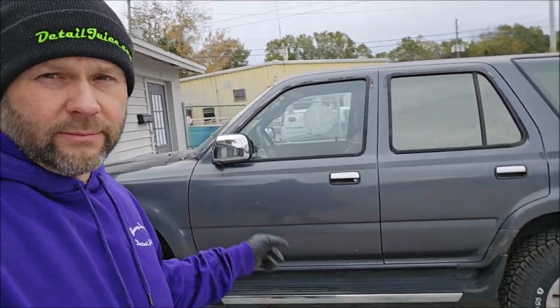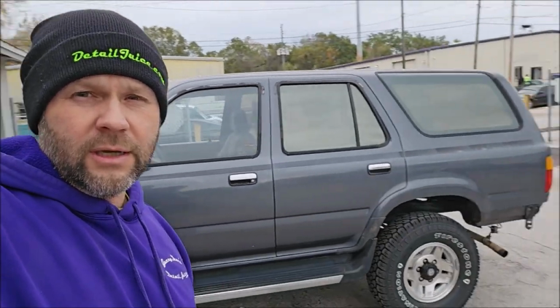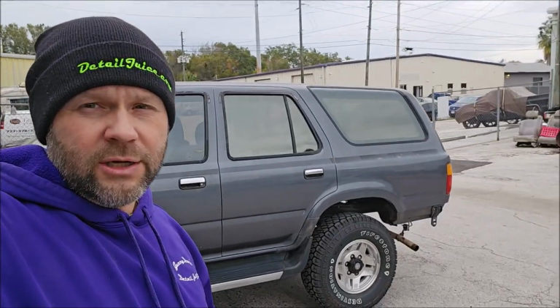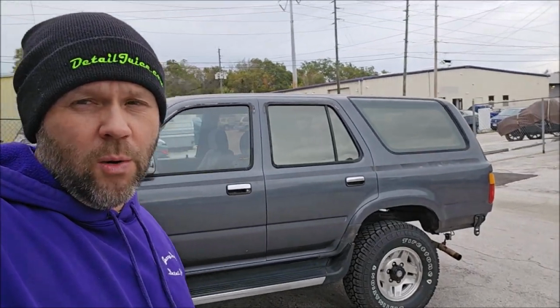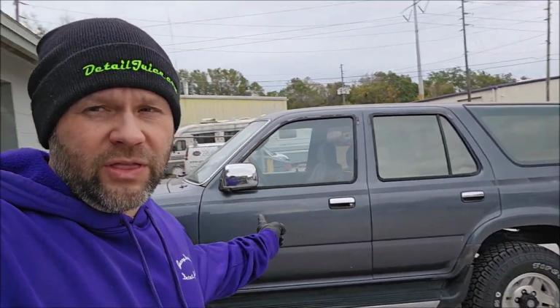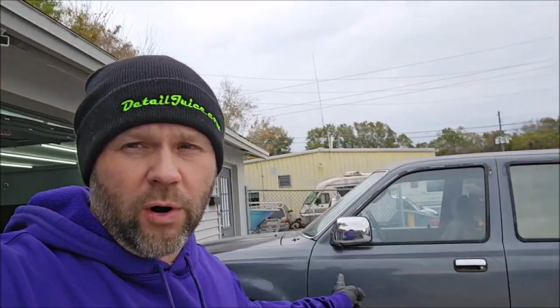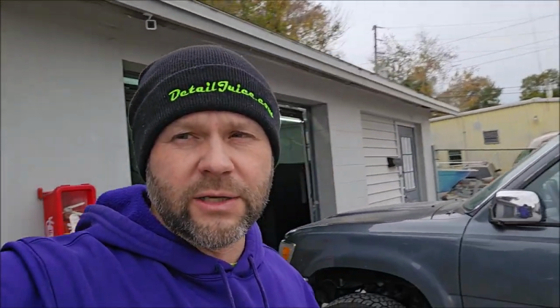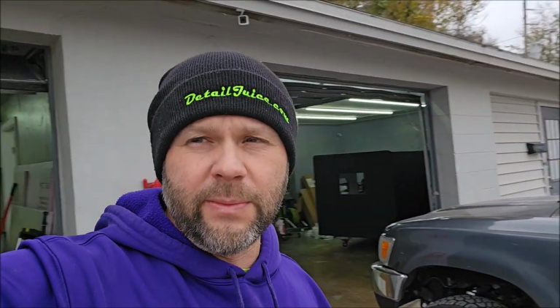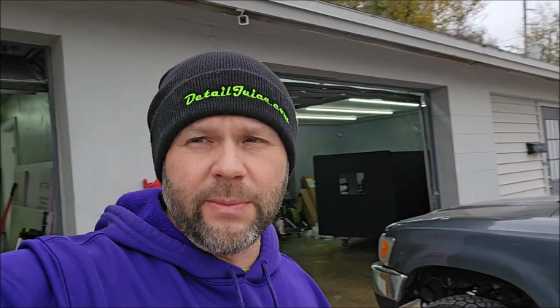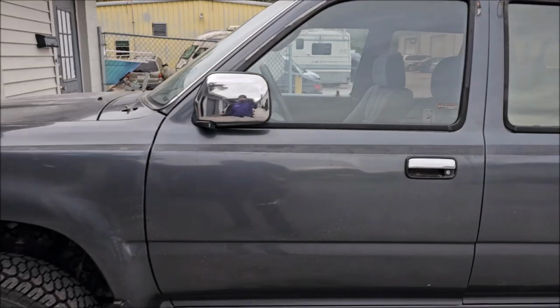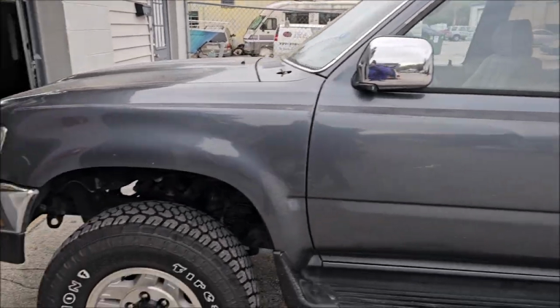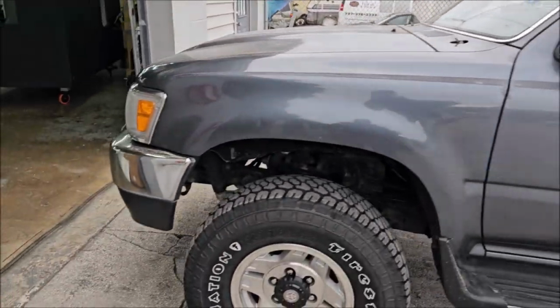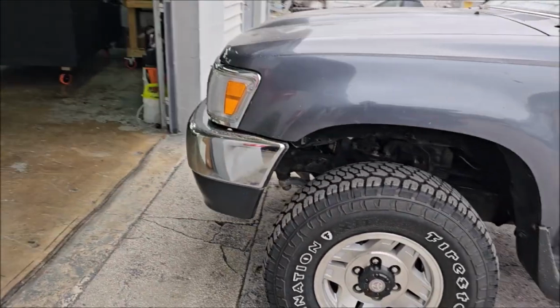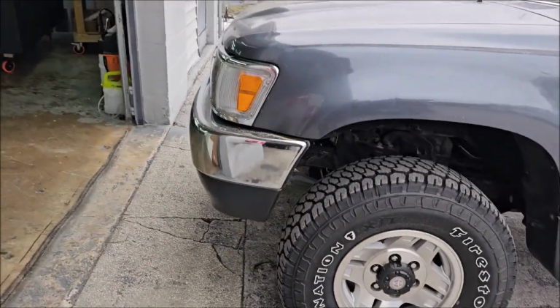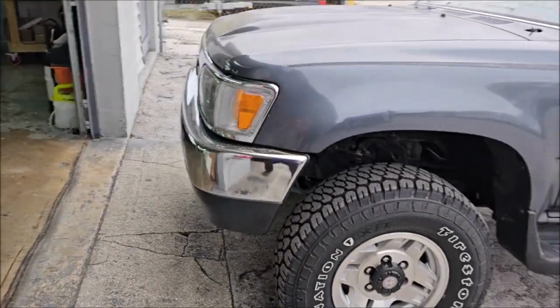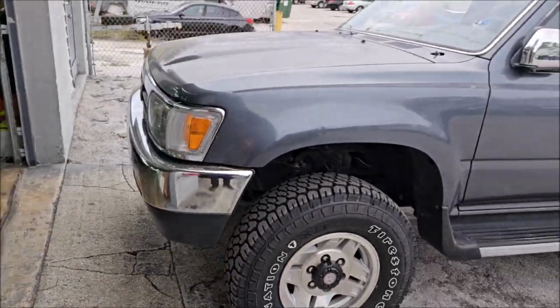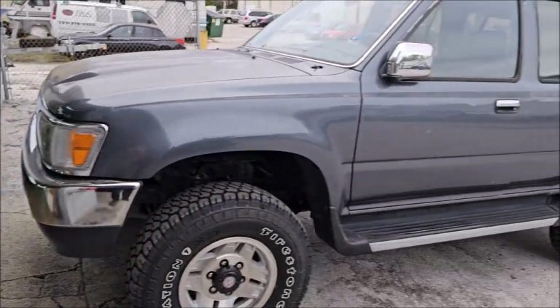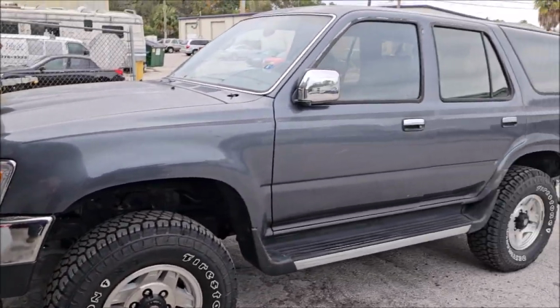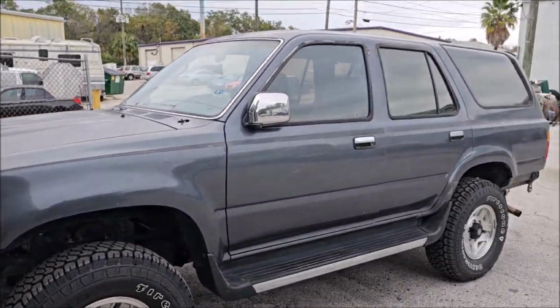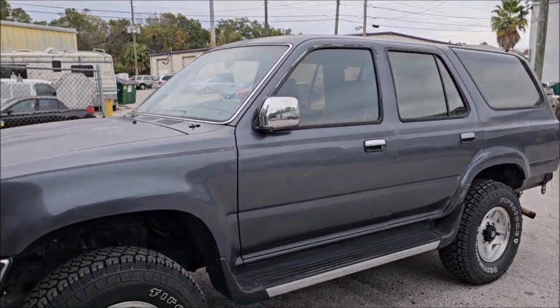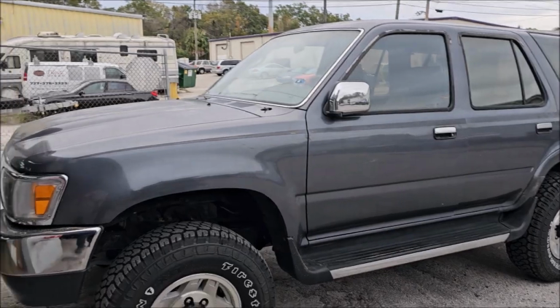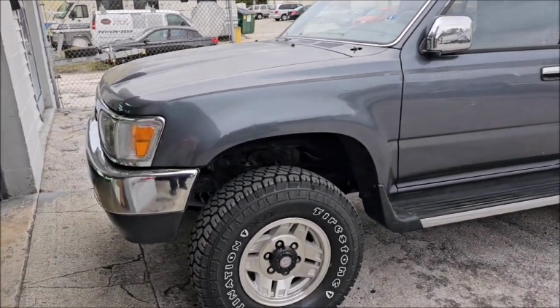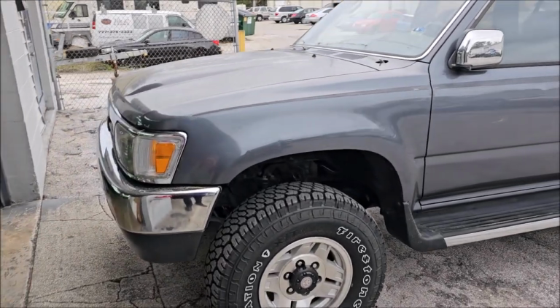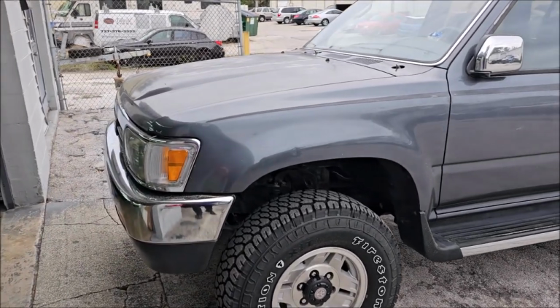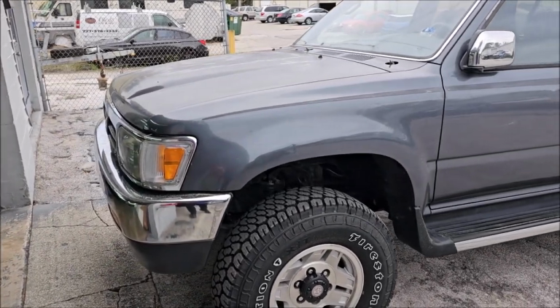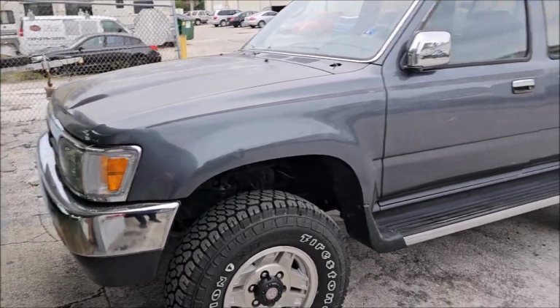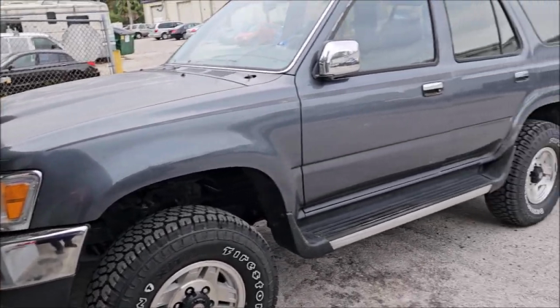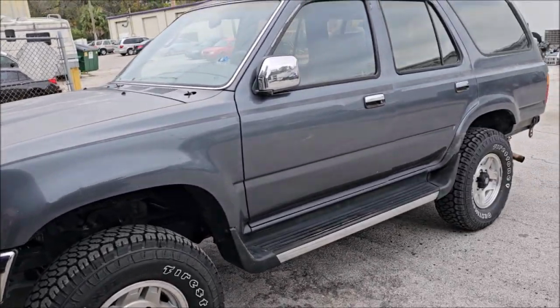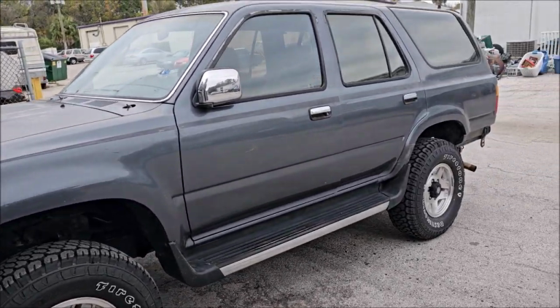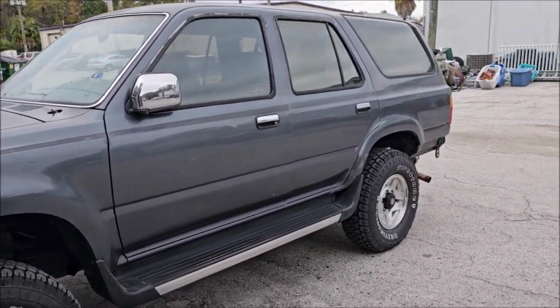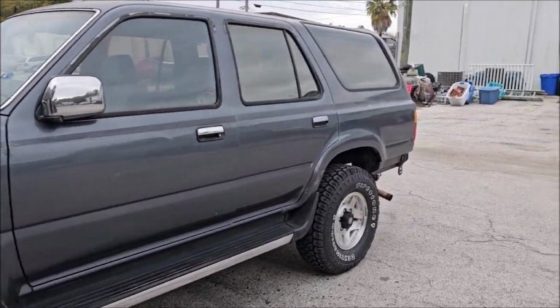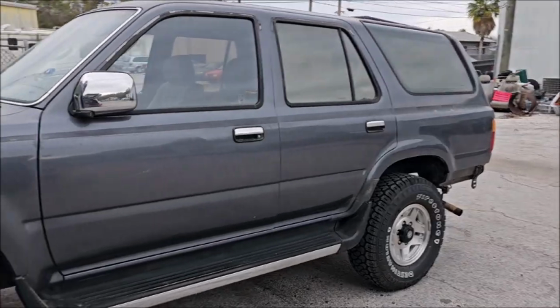So with this 4Runner — let me show it to you. I think it's a '91 4Runner. It was brought to me last week for just a full respray.